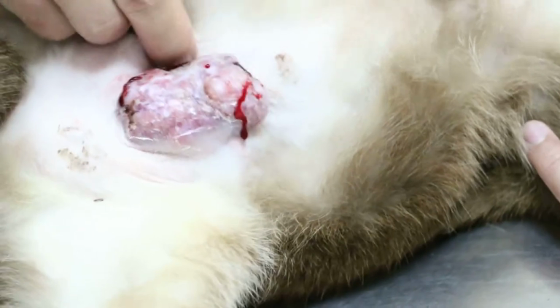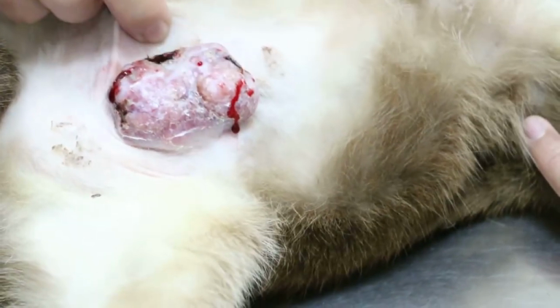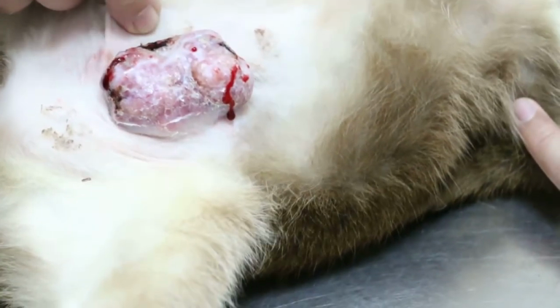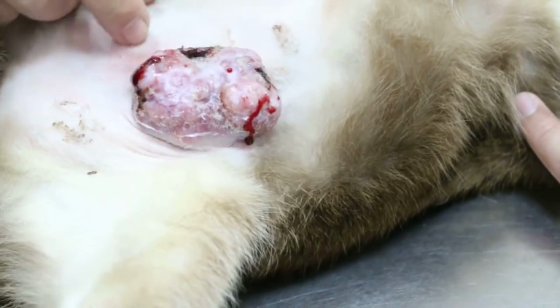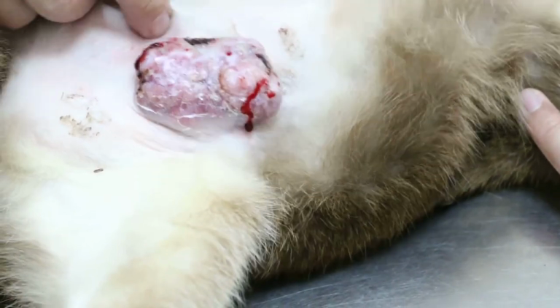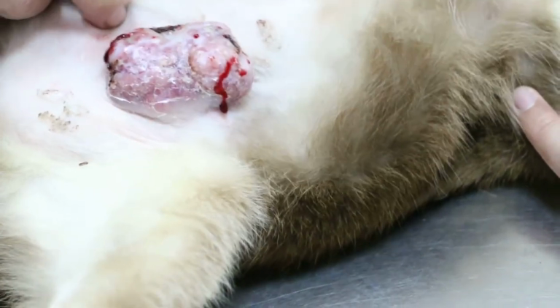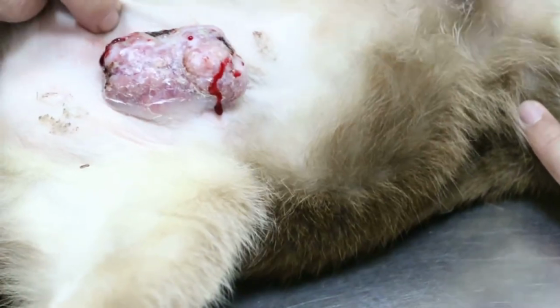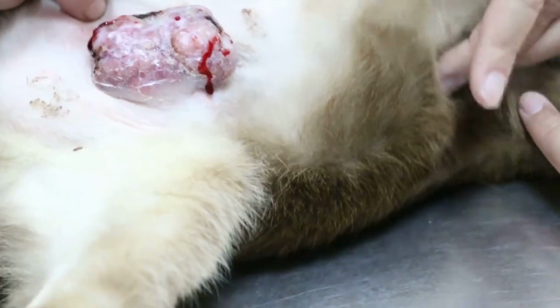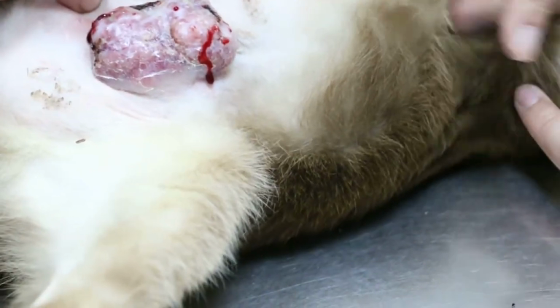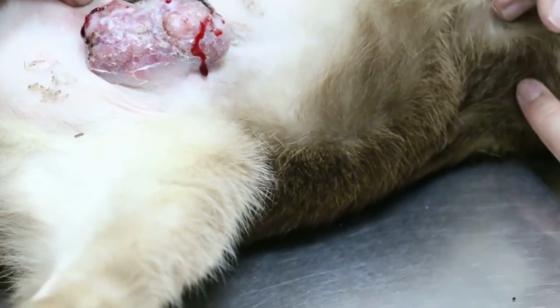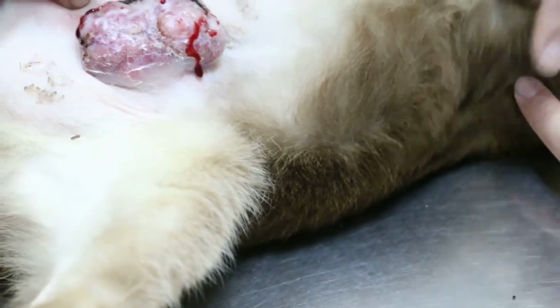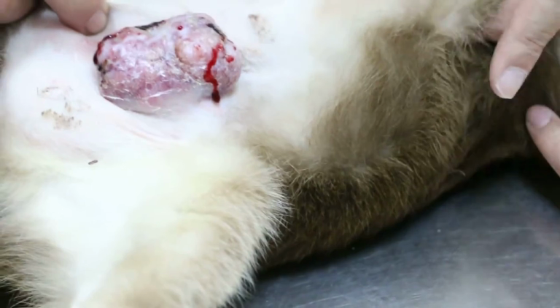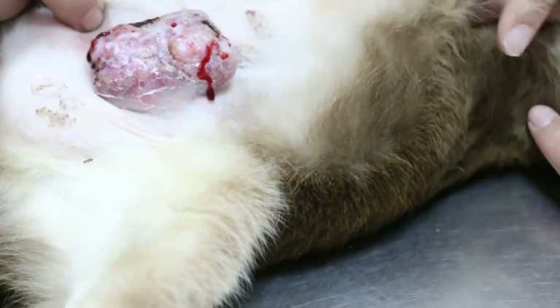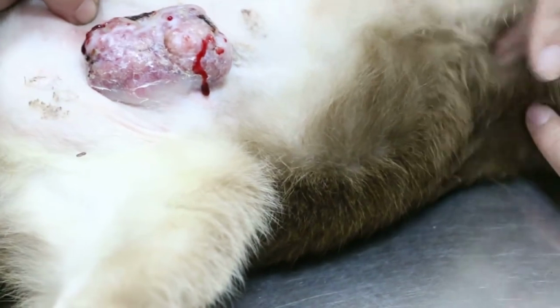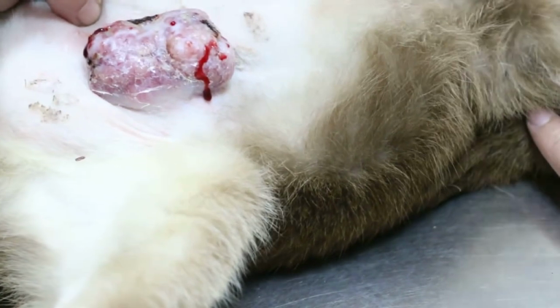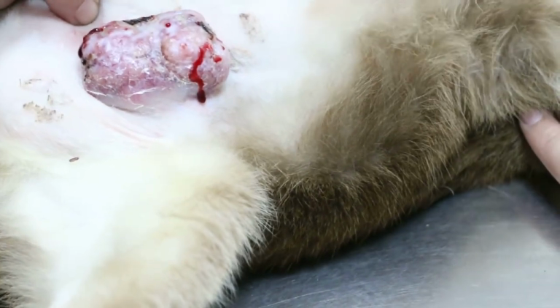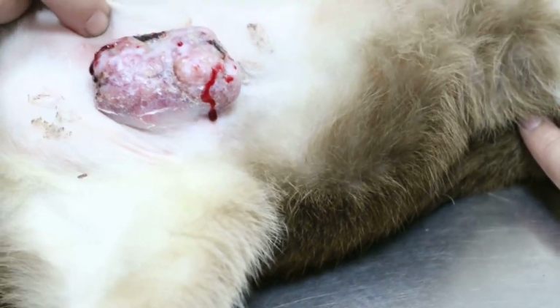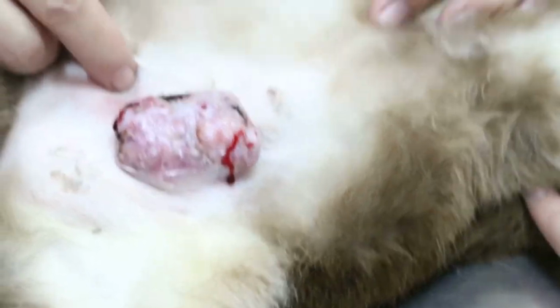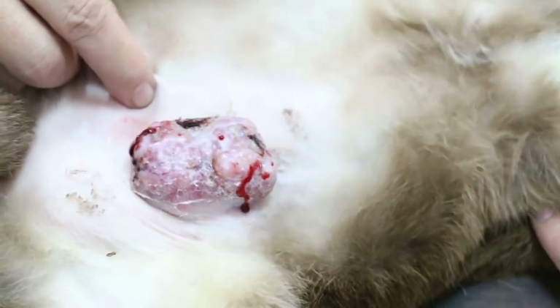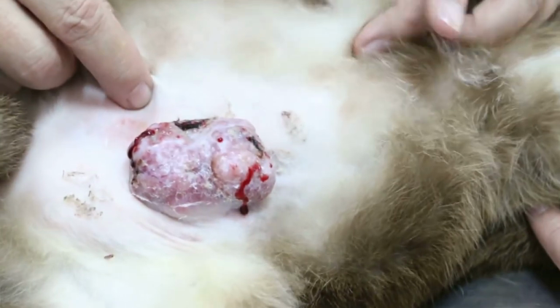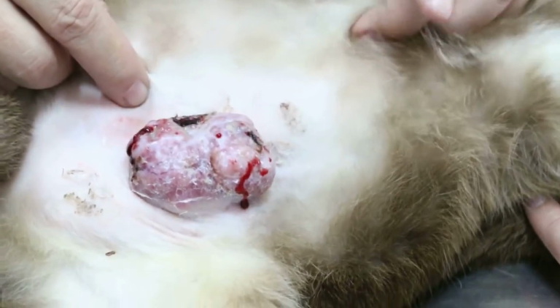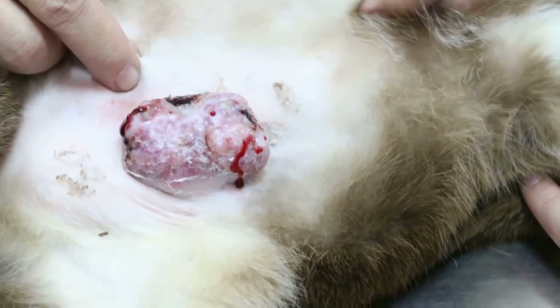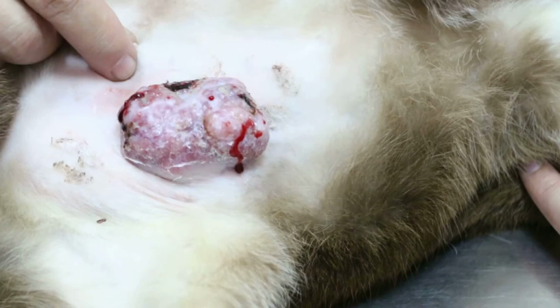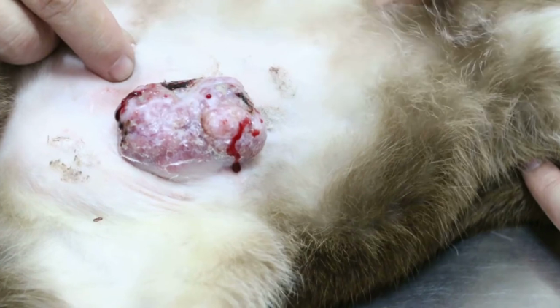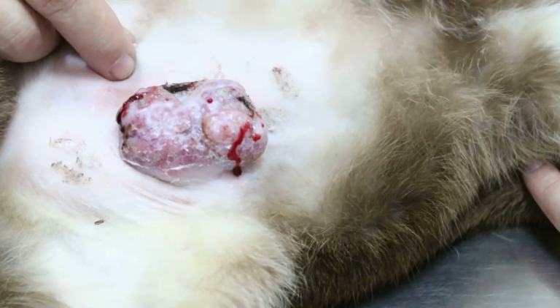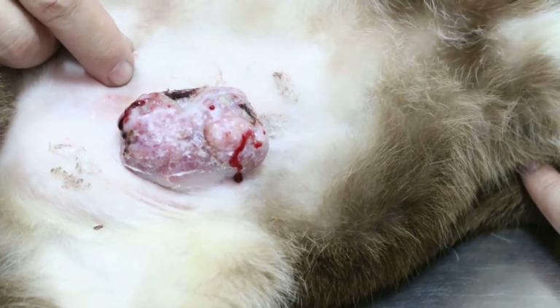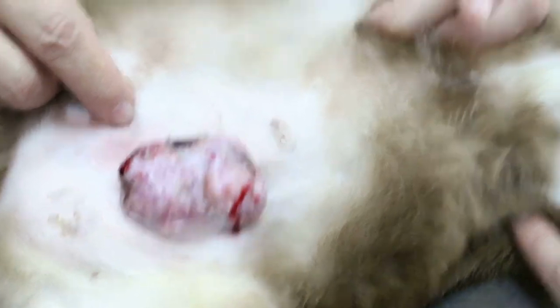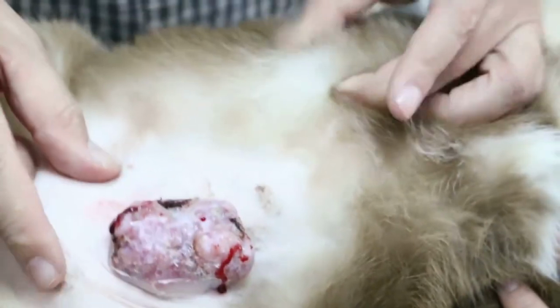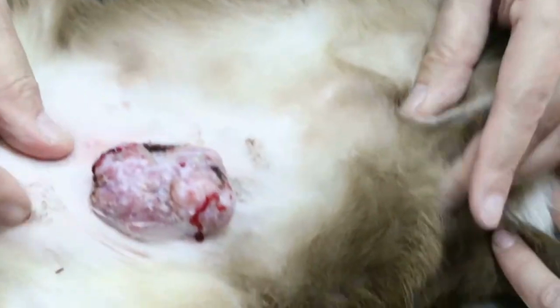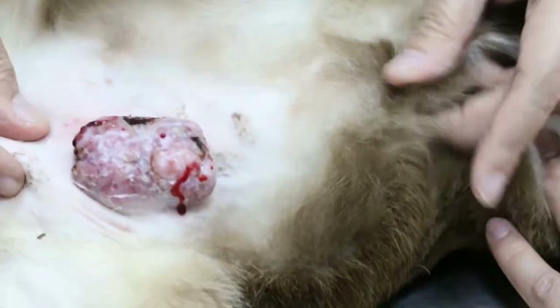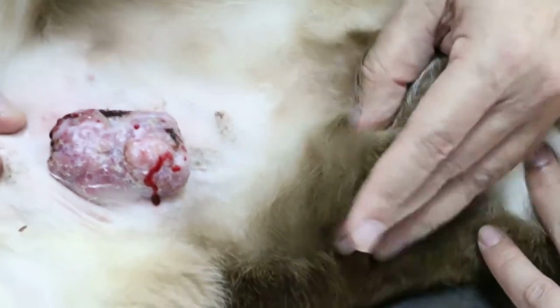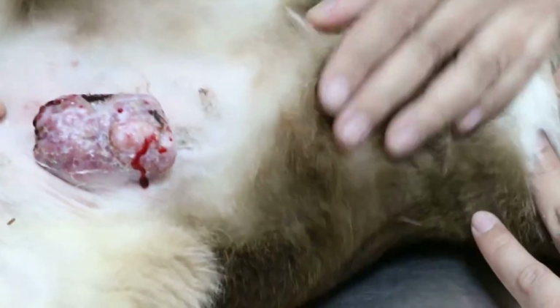Although the cat has been sterilized, it still has tumors. This happens not all the time, but sometimes. So this is one to be removed here before it grows much bigger. So 2 tumors to be removed.